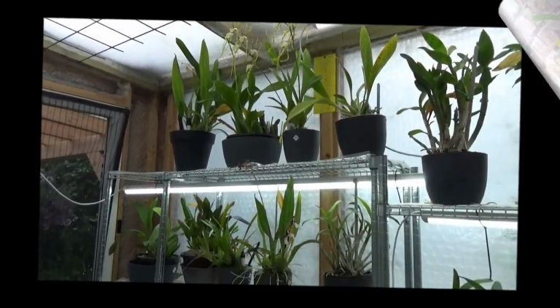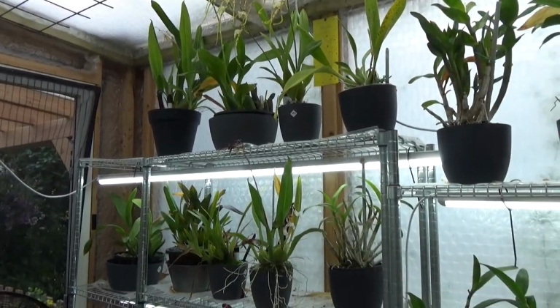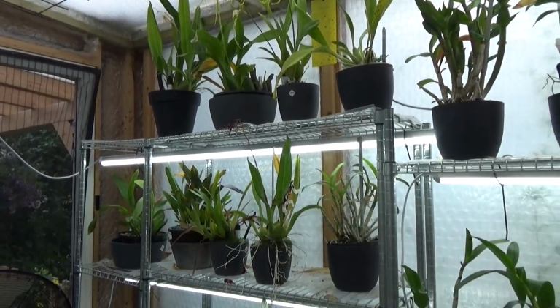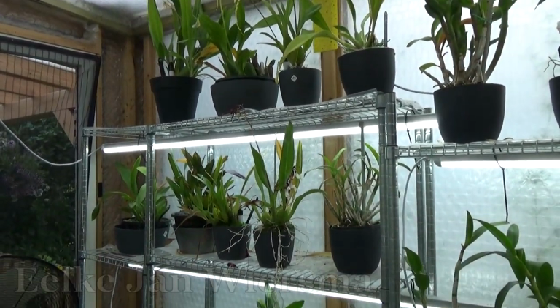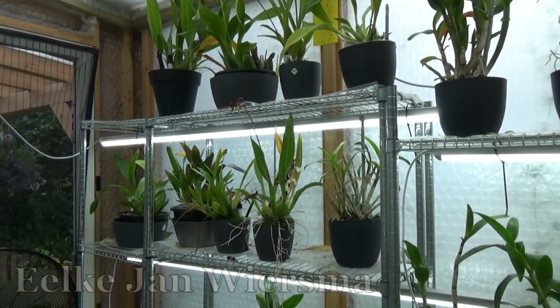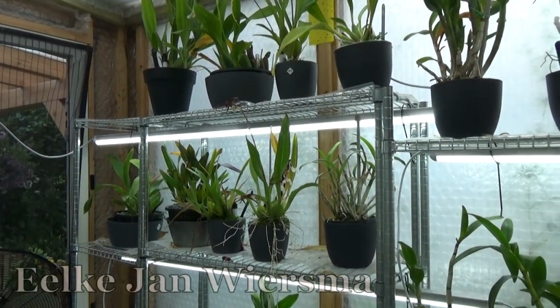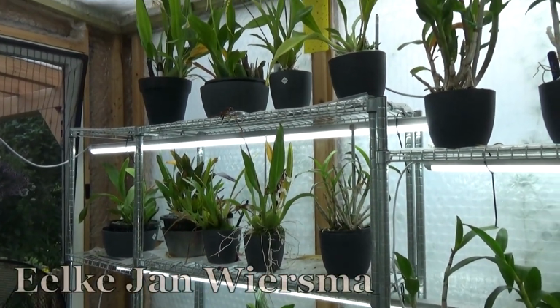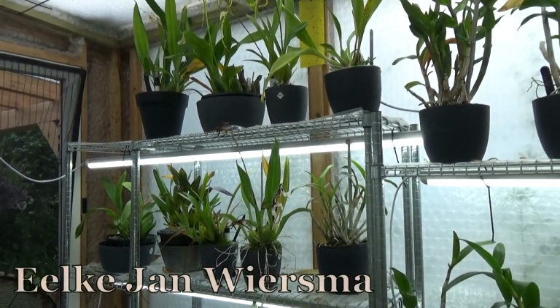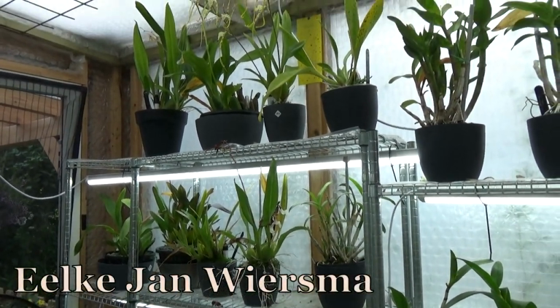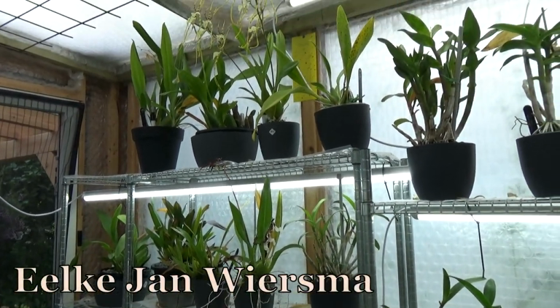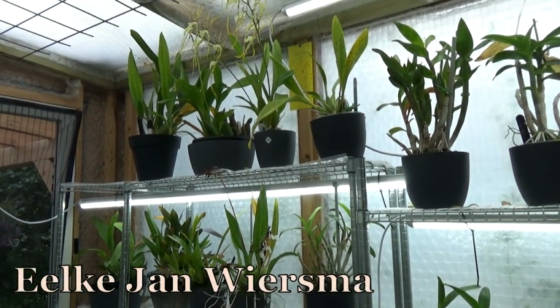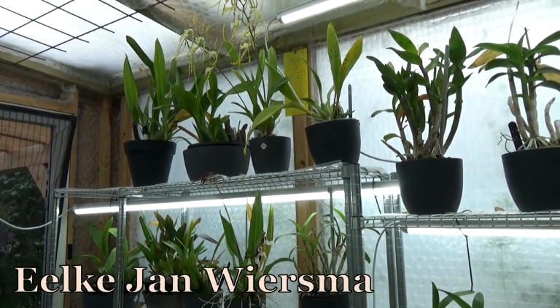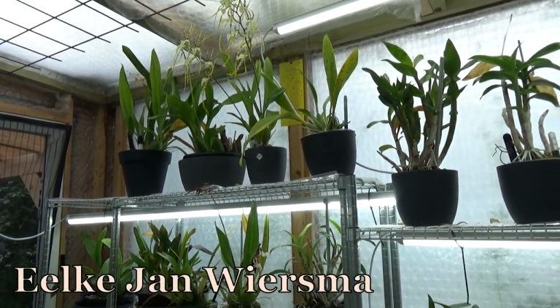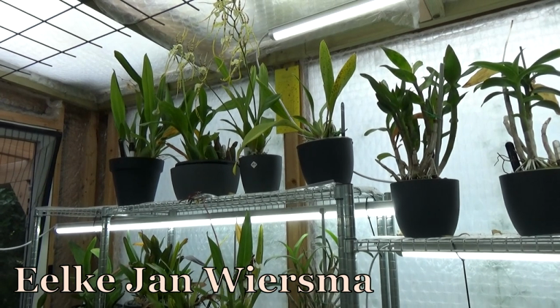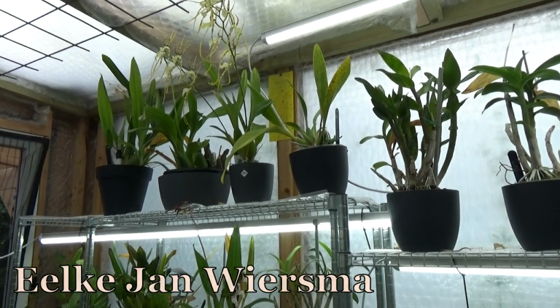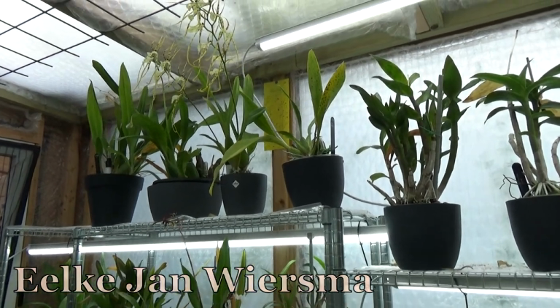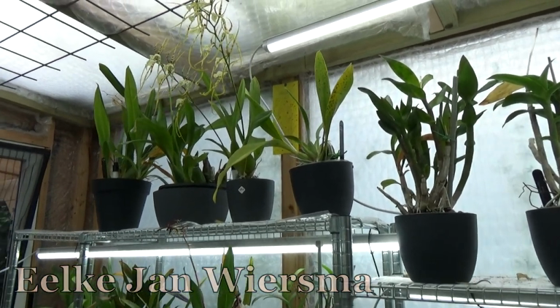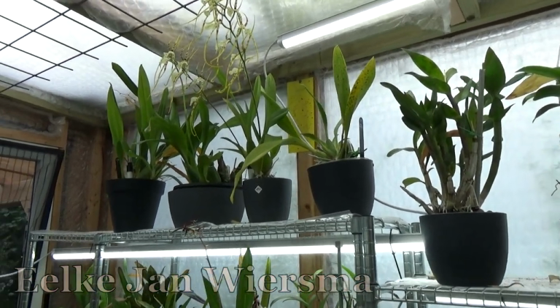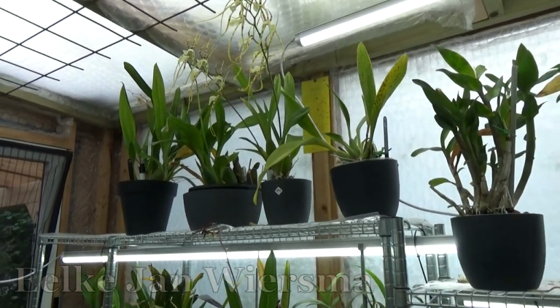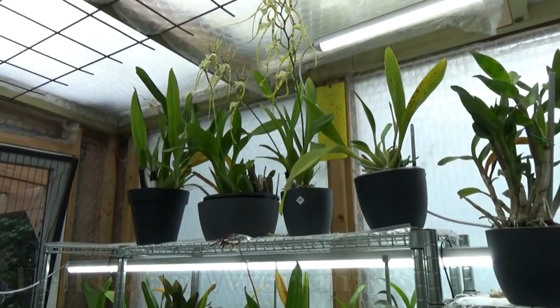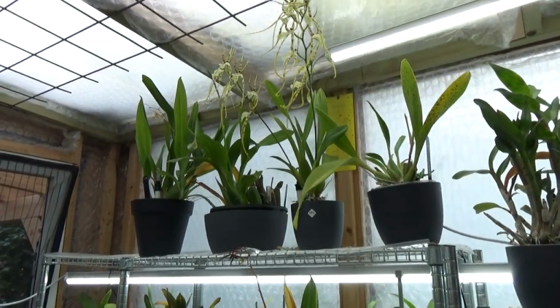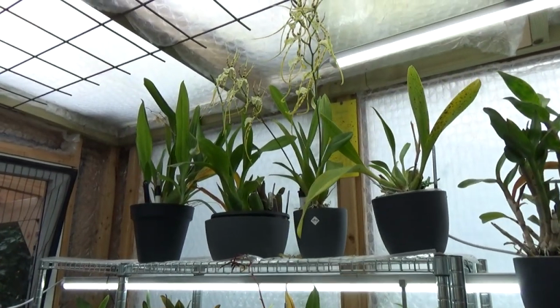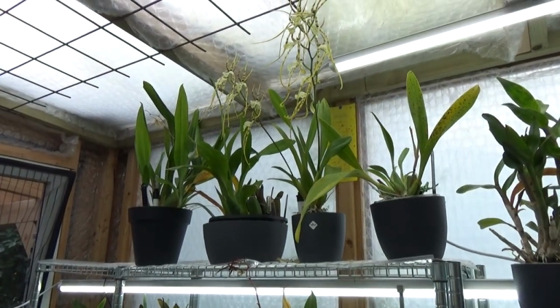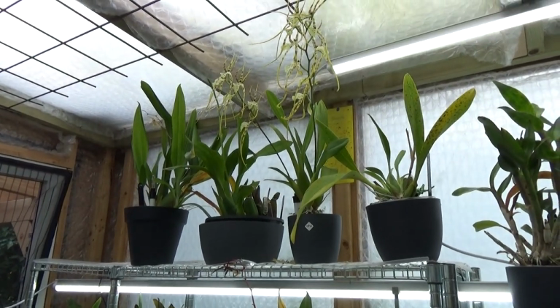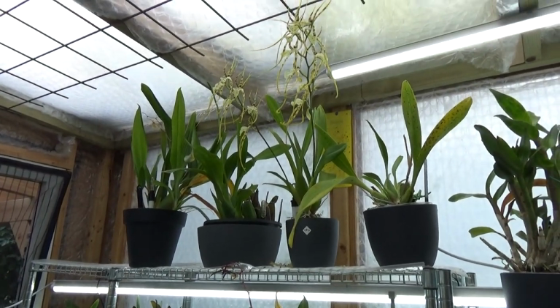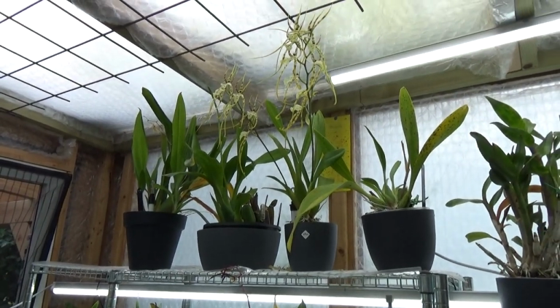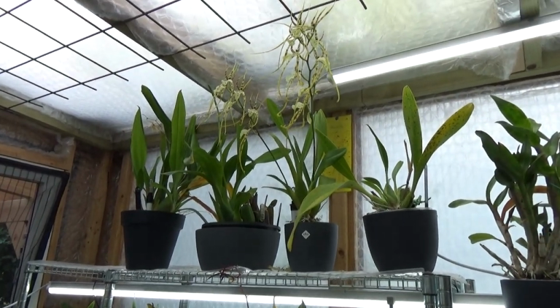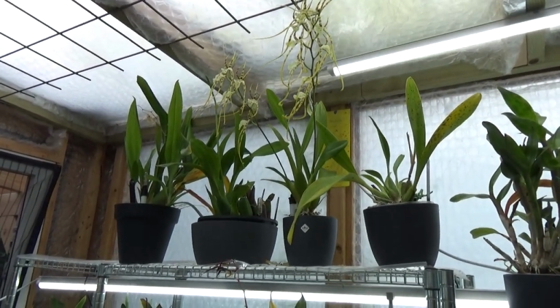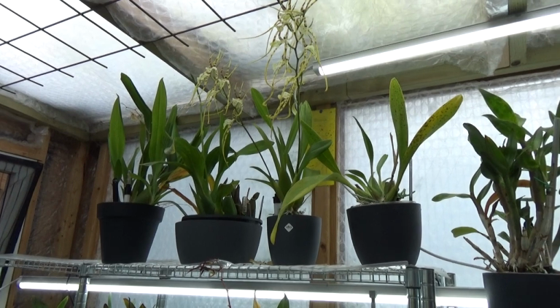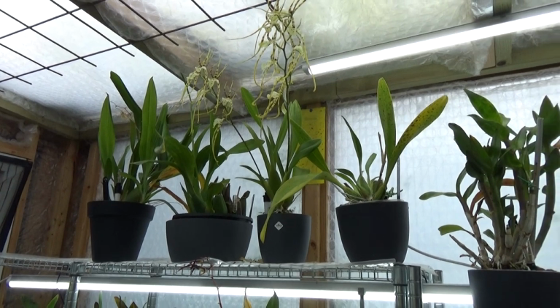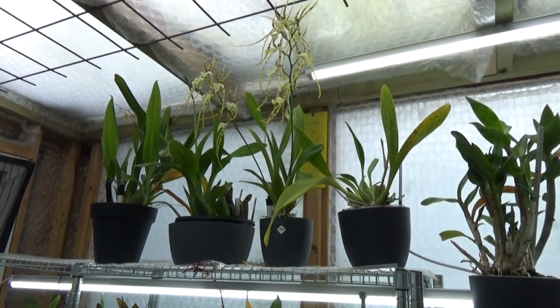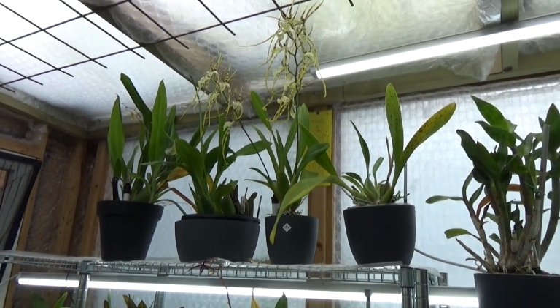Hello and welcome to the Orchid Saga. My name is Joachim Wiersma and today it's already time to do a blooming update for the month of June. Time is flying.